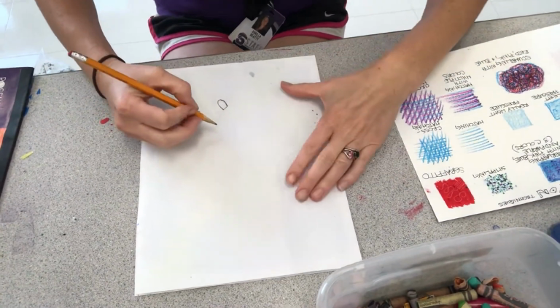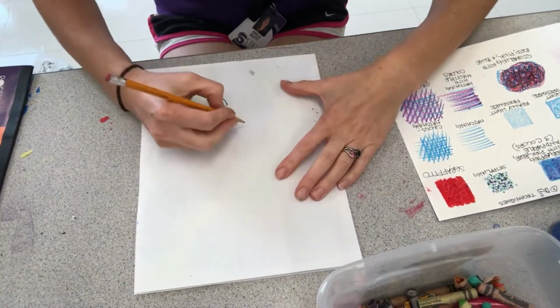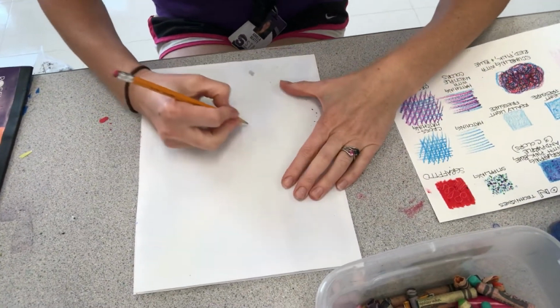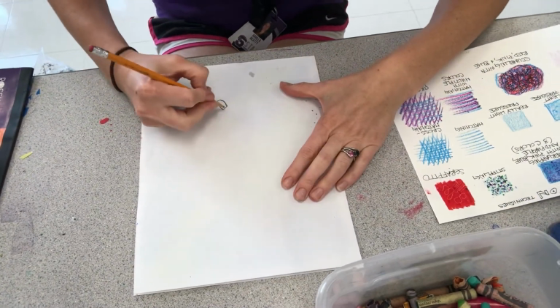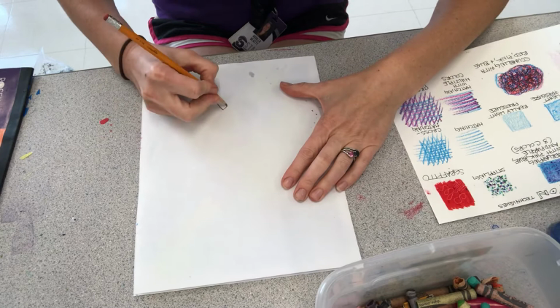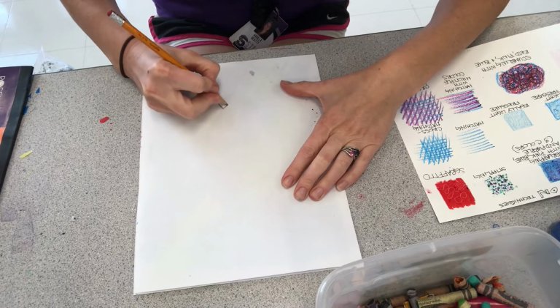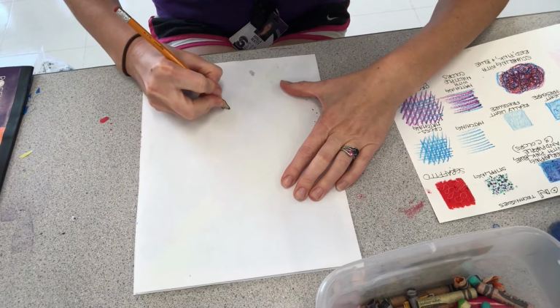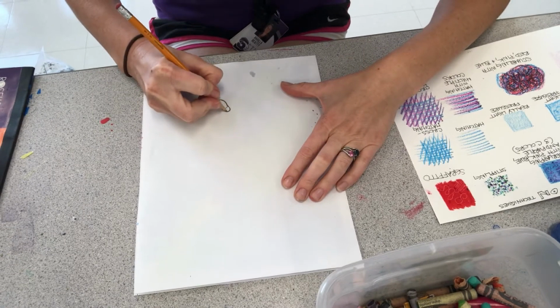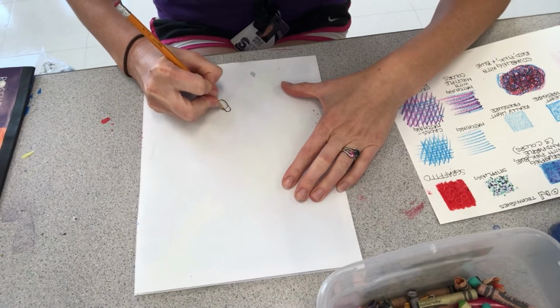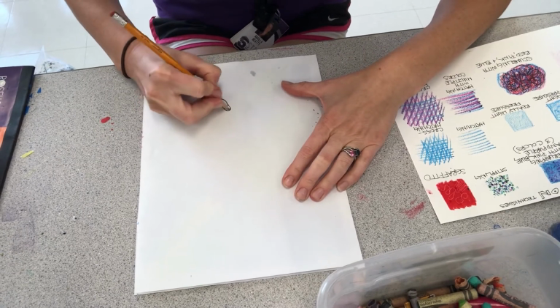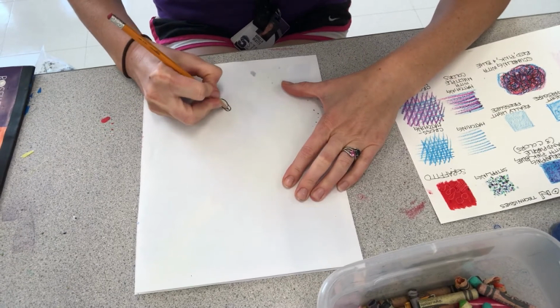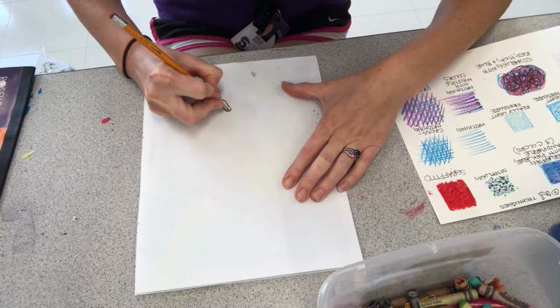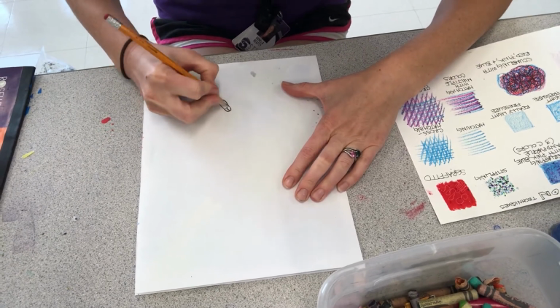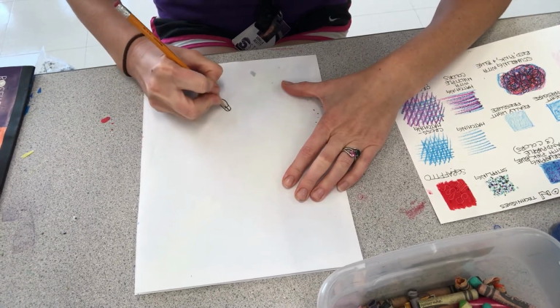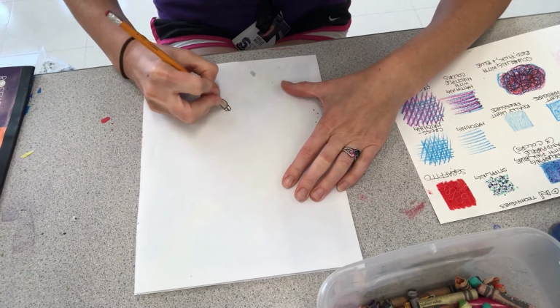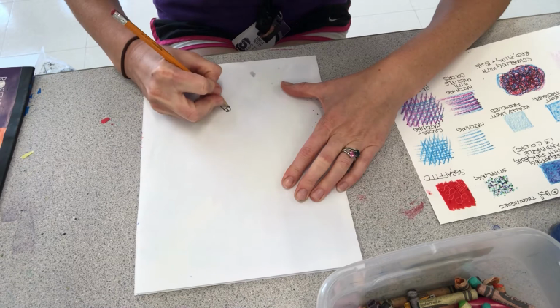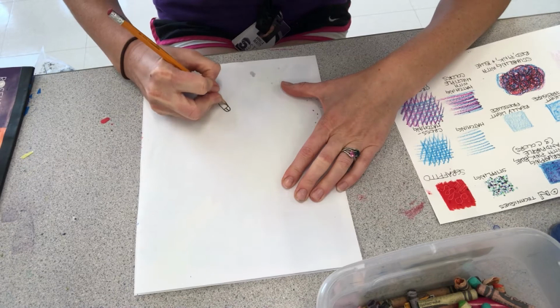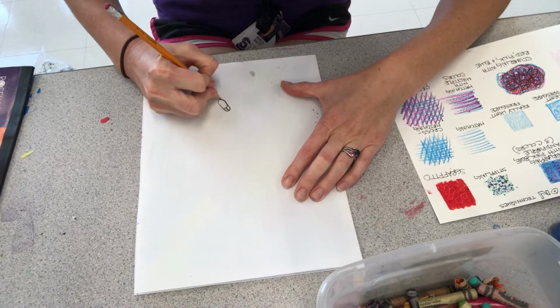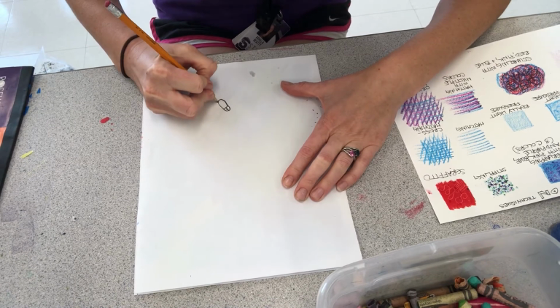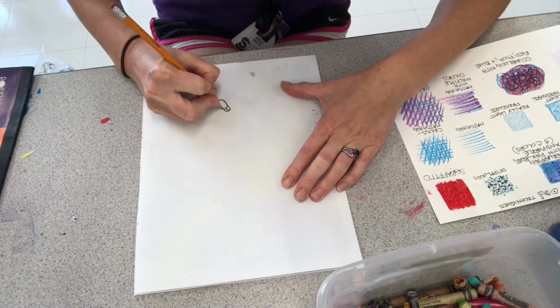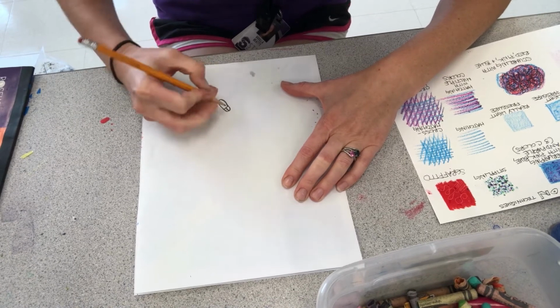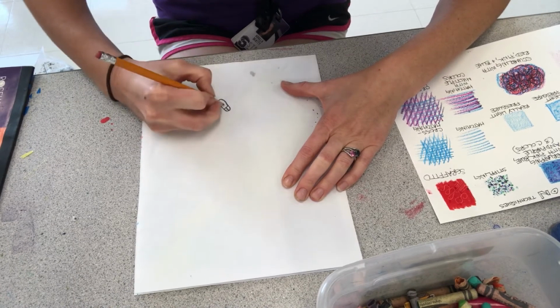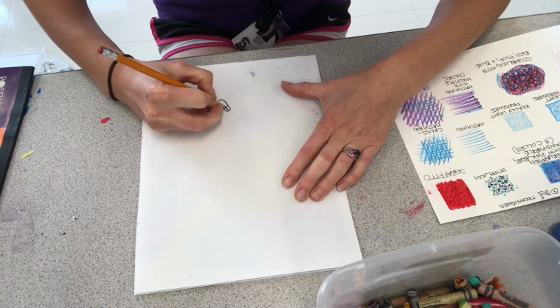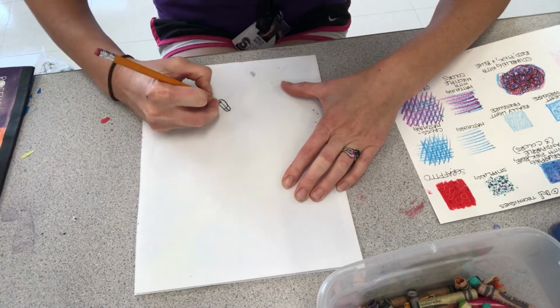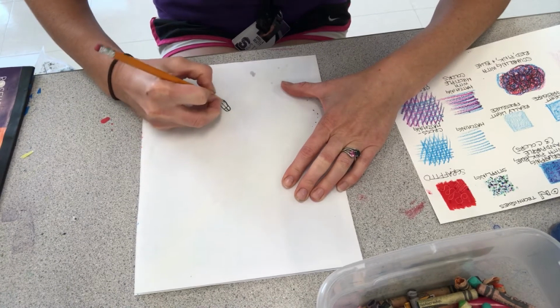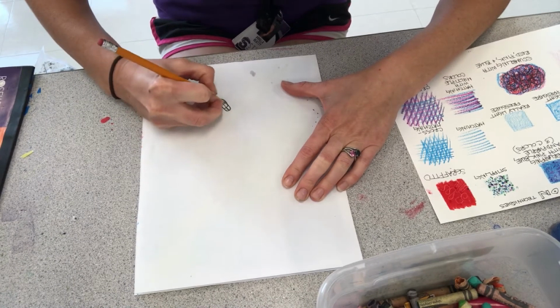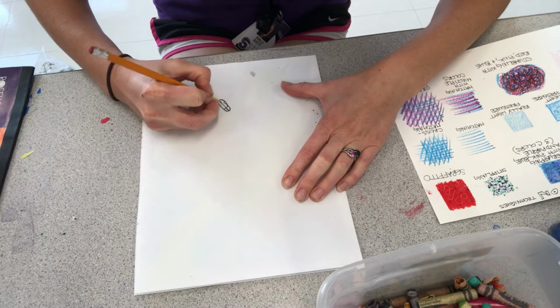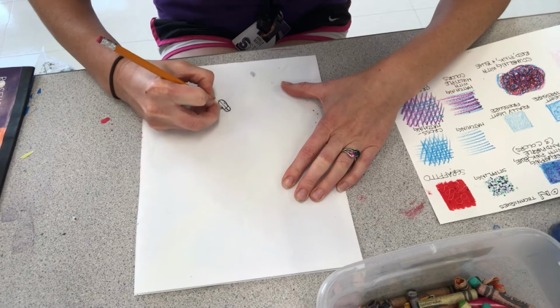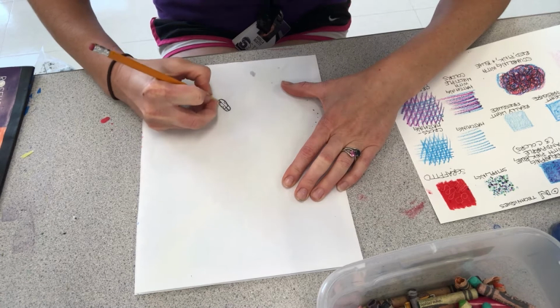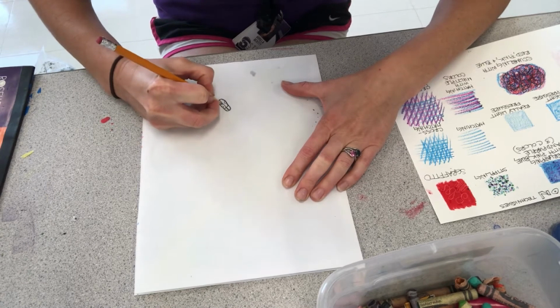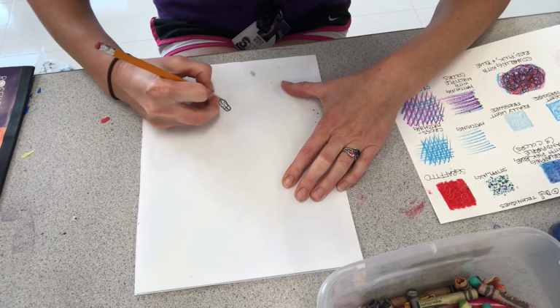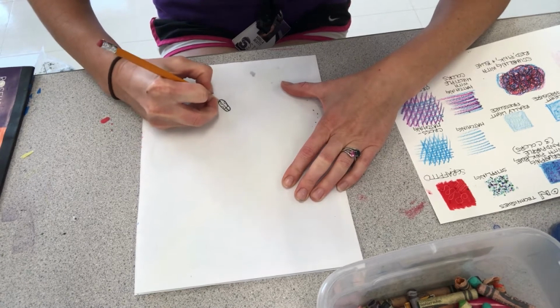Same kind of thing as with the oil pastel transfer, you're gonna press hard with your pencil. Draw whatever design it is that you want to draw.